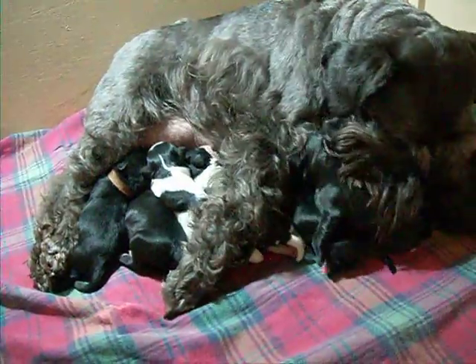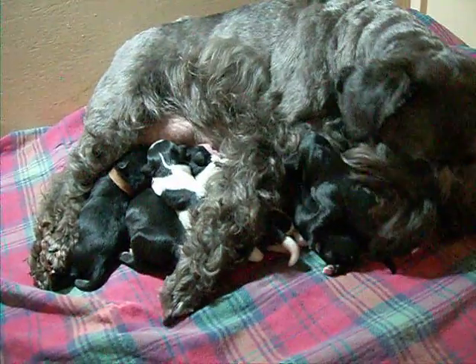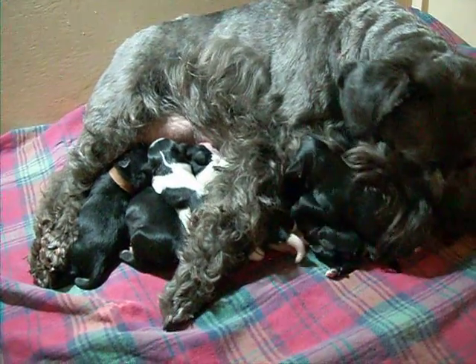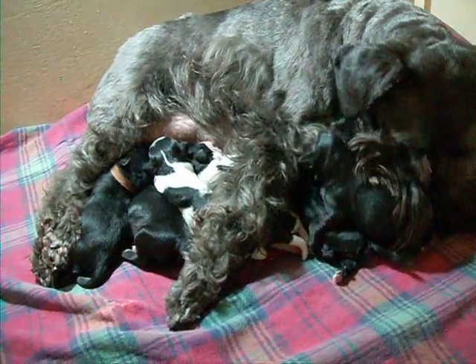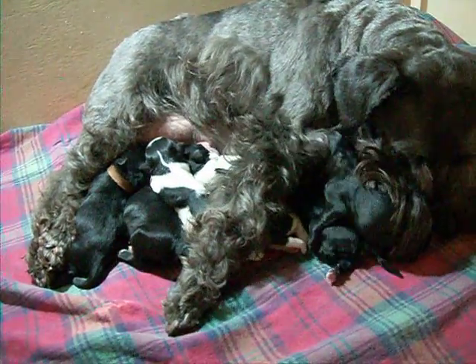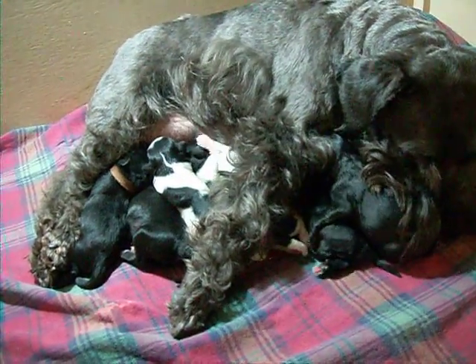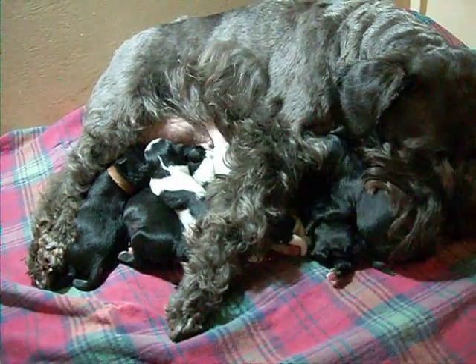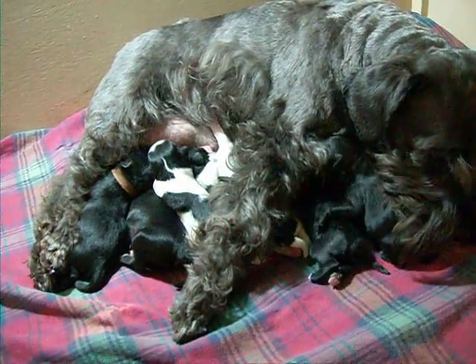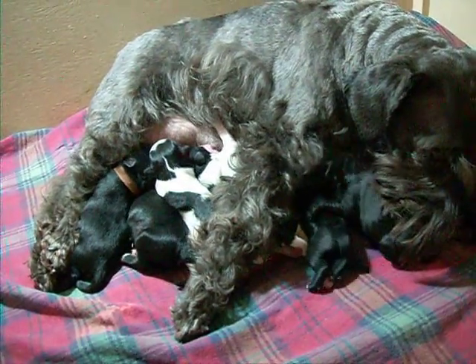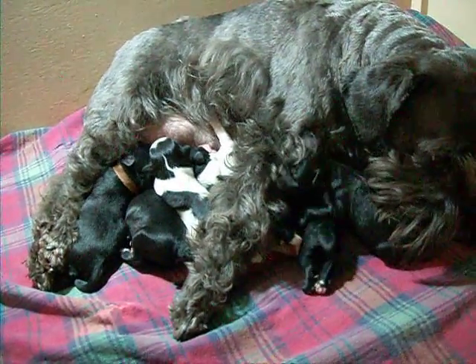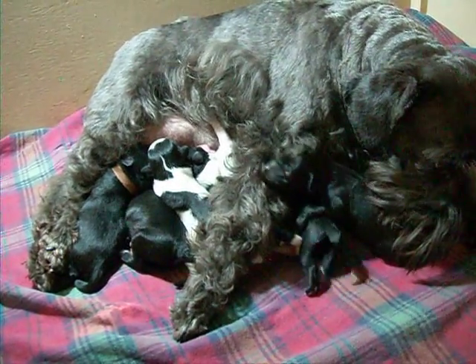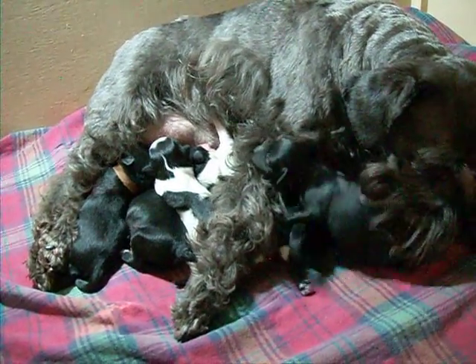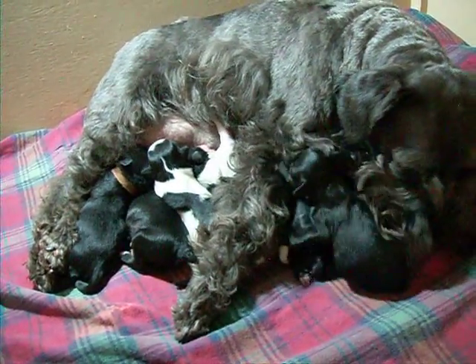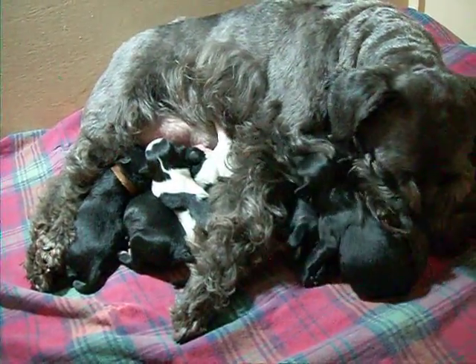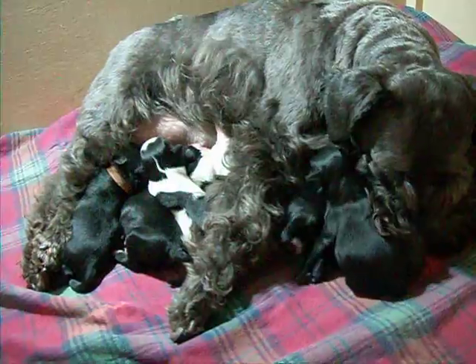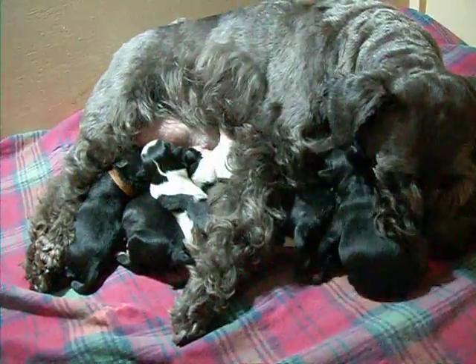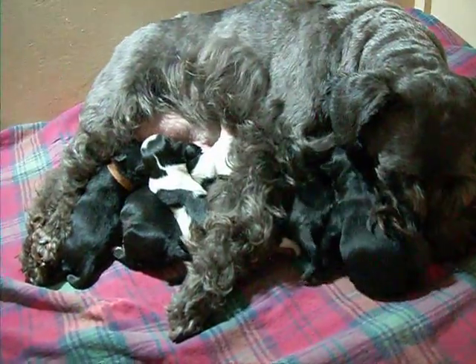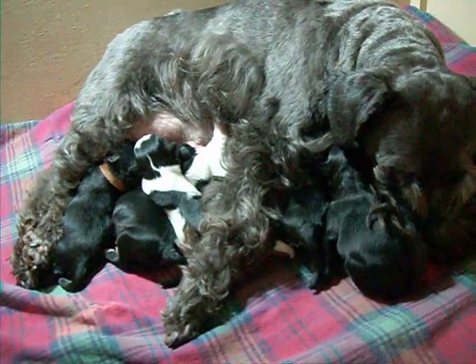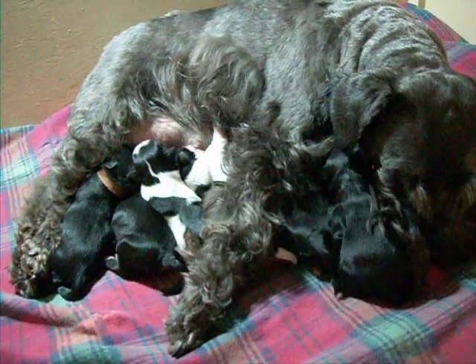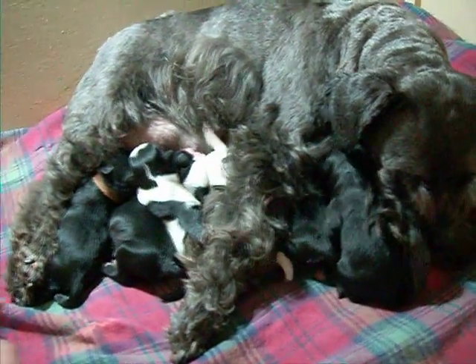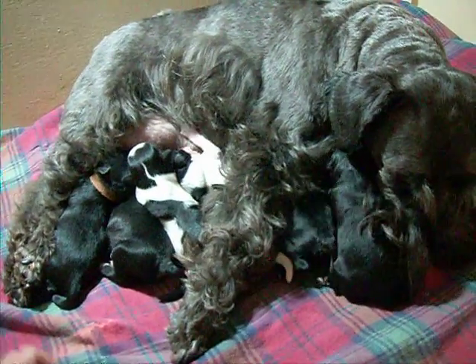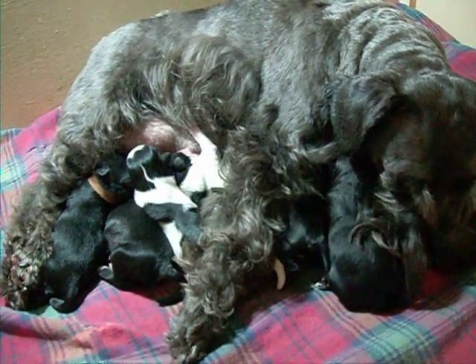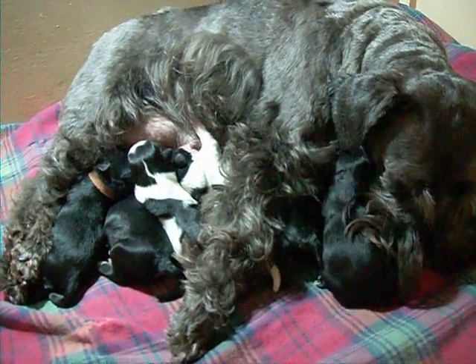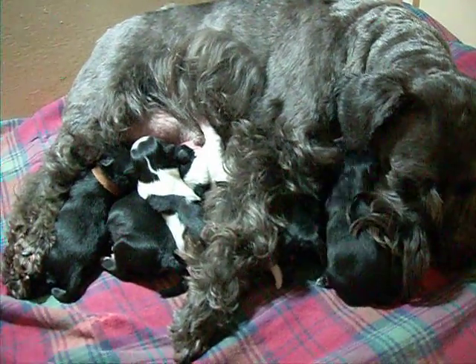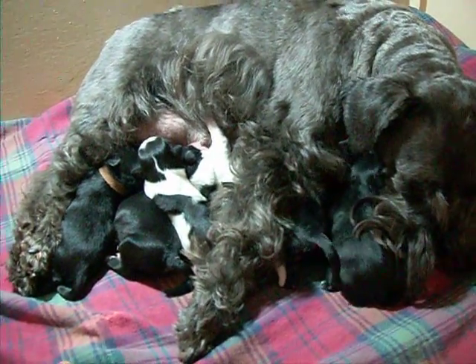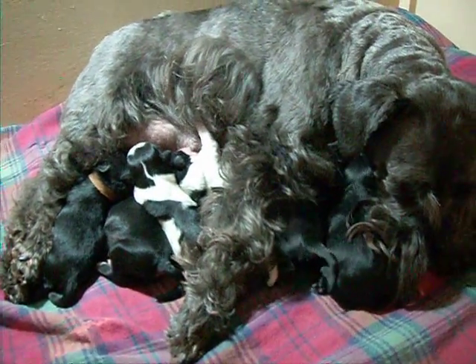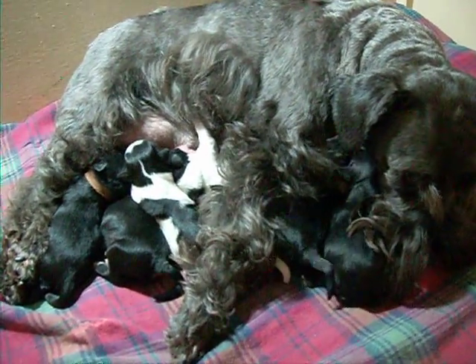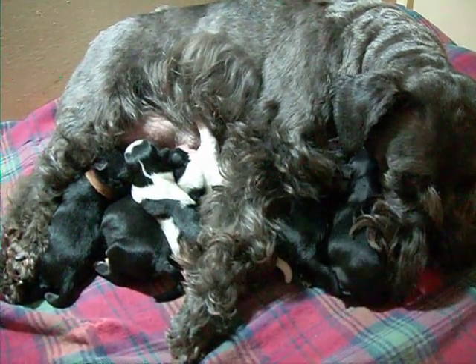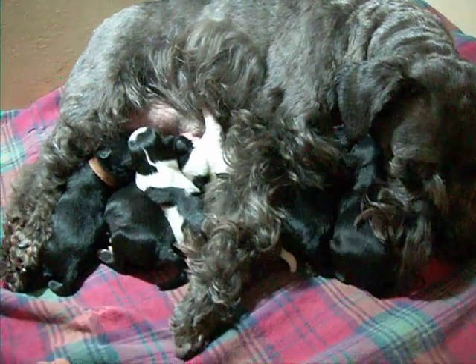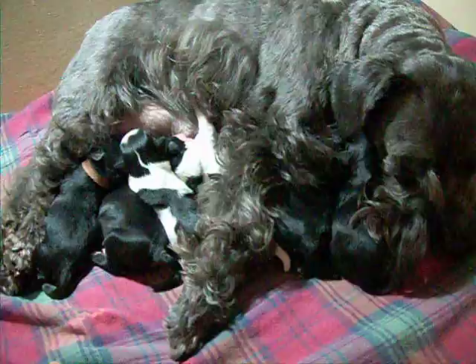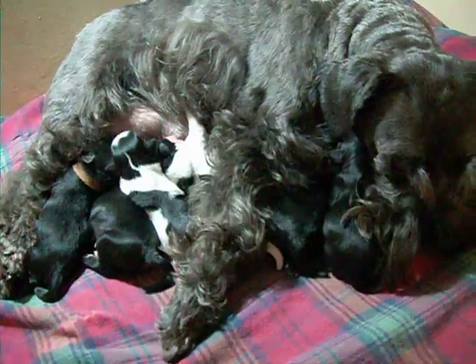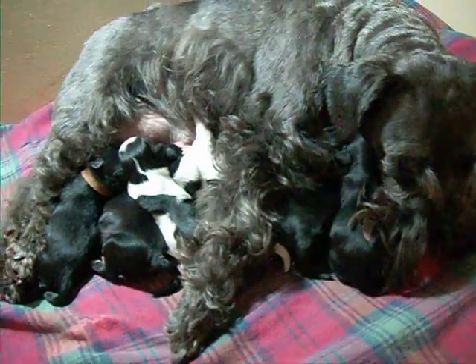There are seven puppies in this litter — four girls, three boys. And I will show them to you. There are five black and two black party.